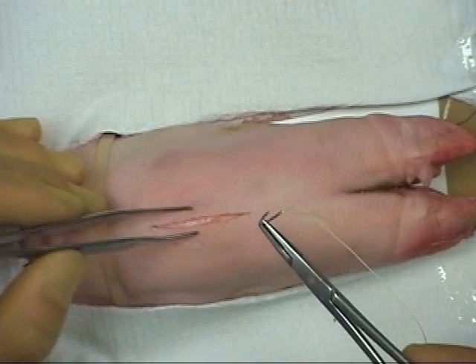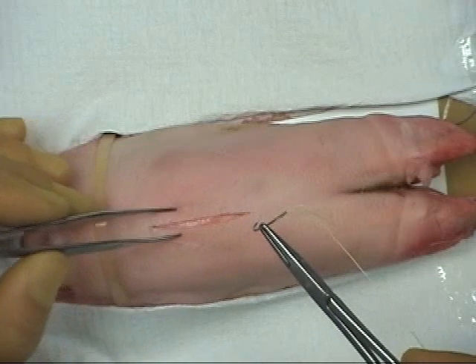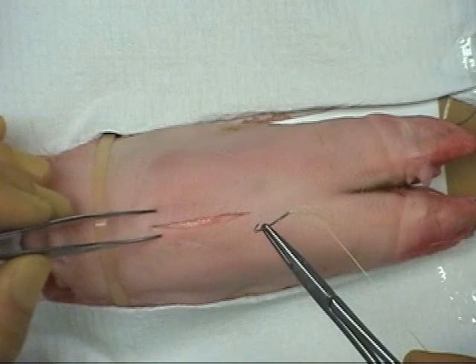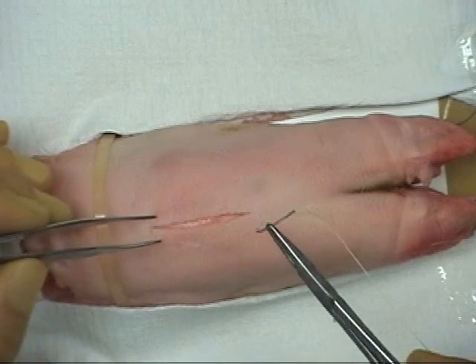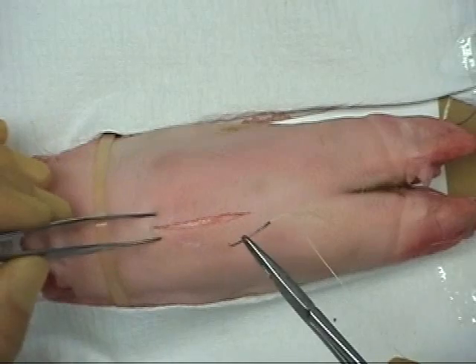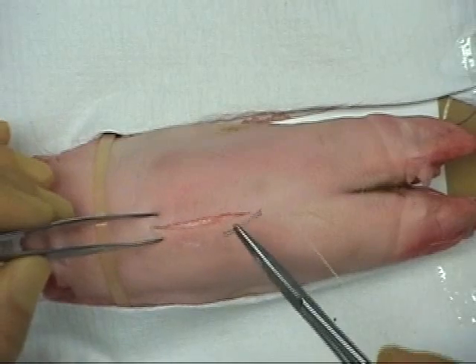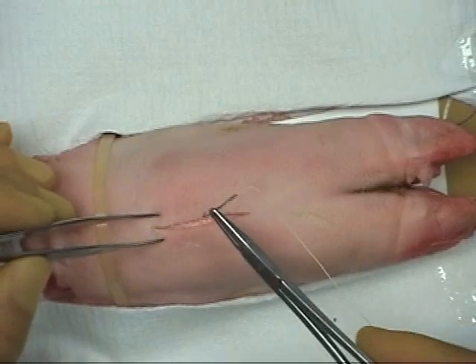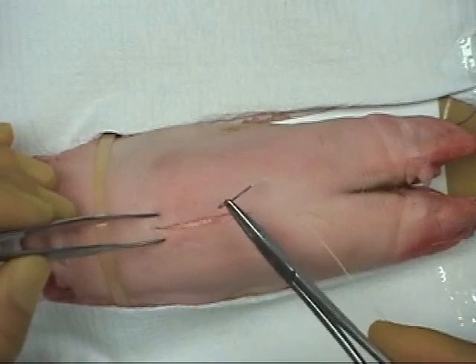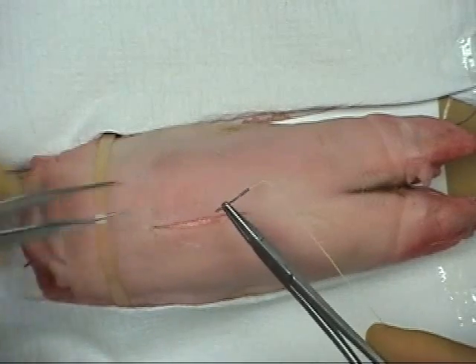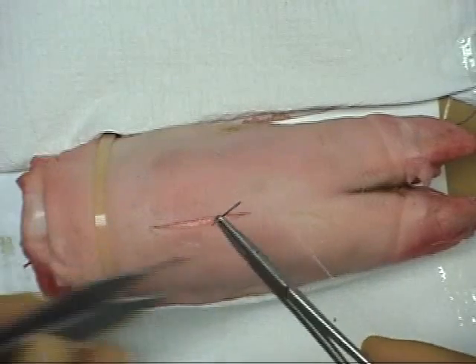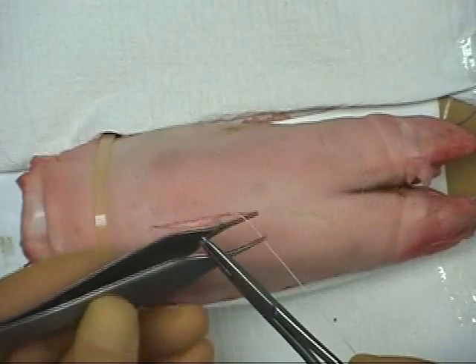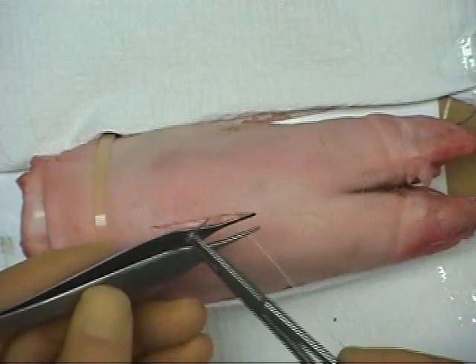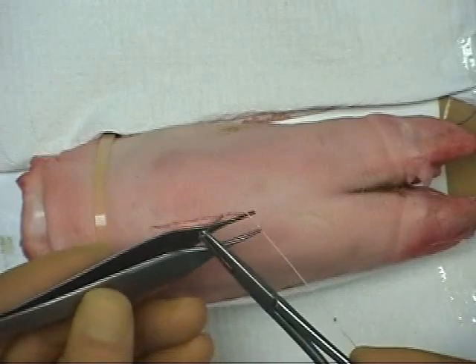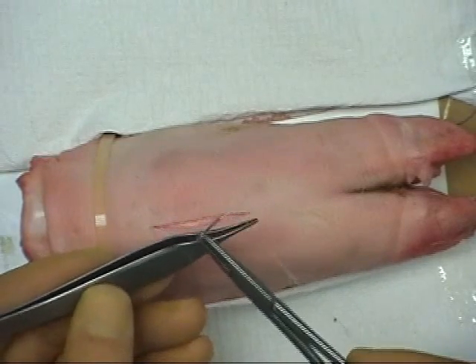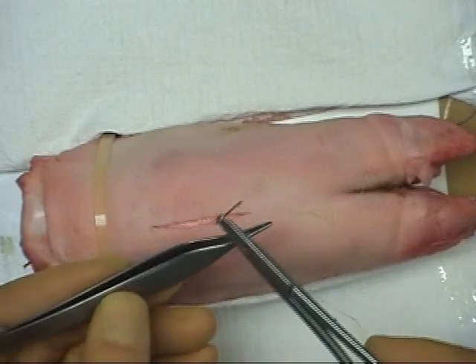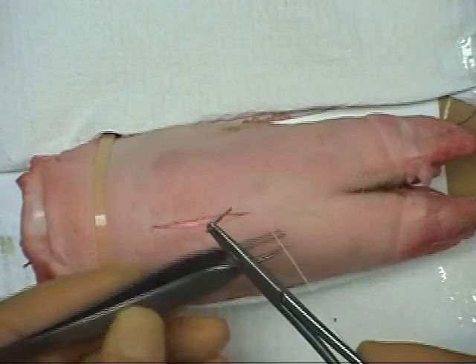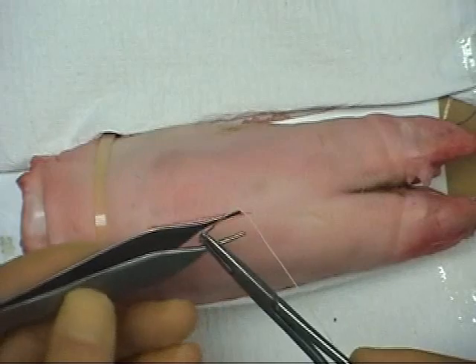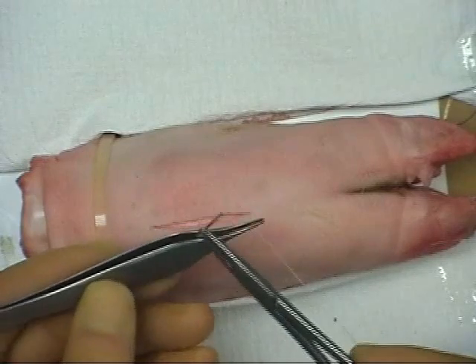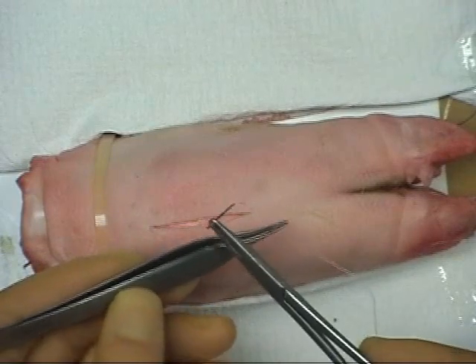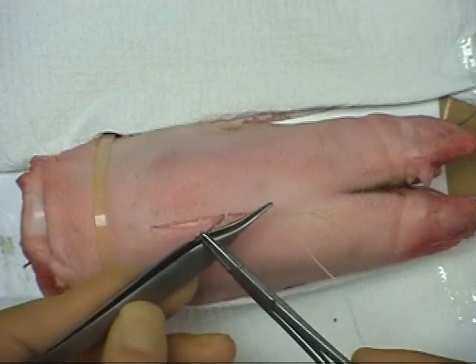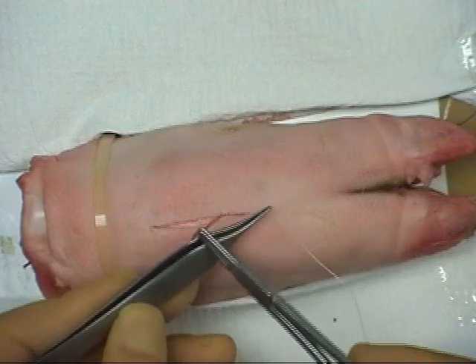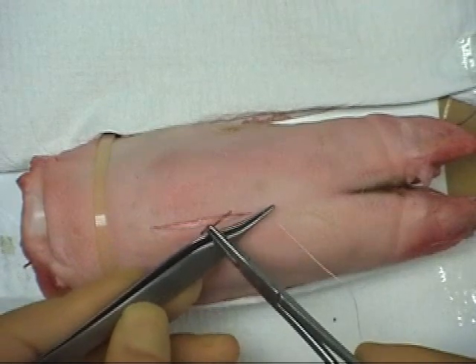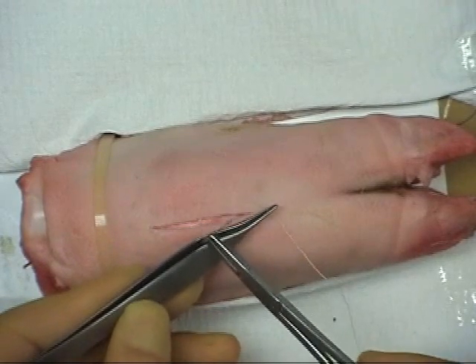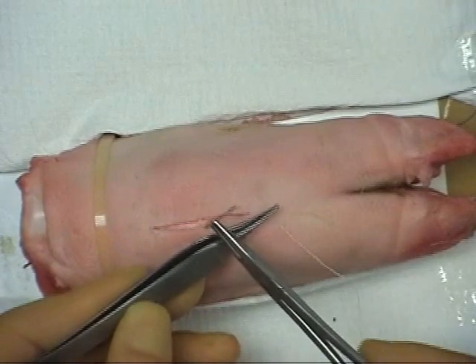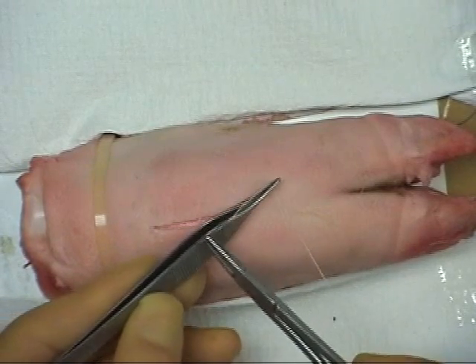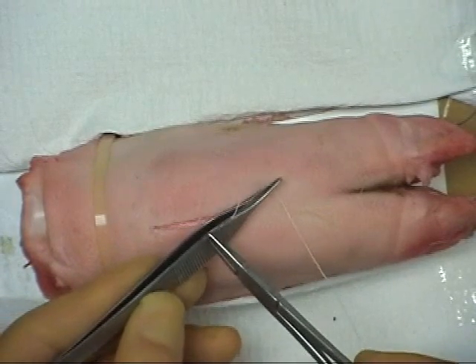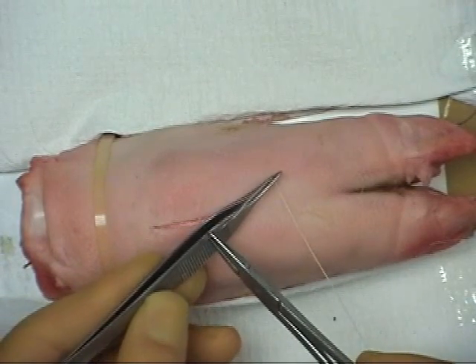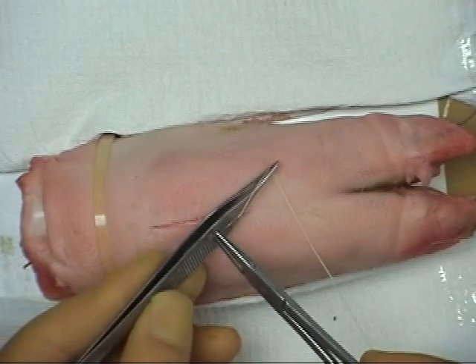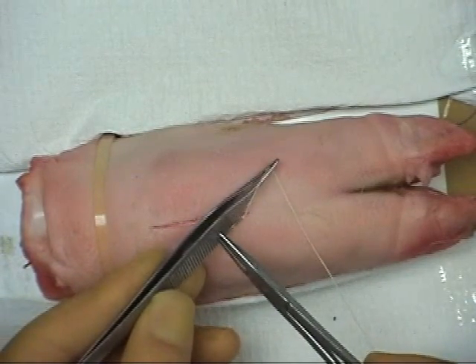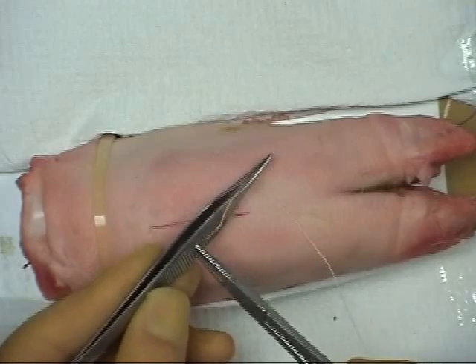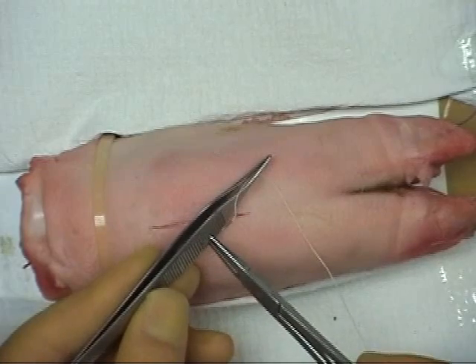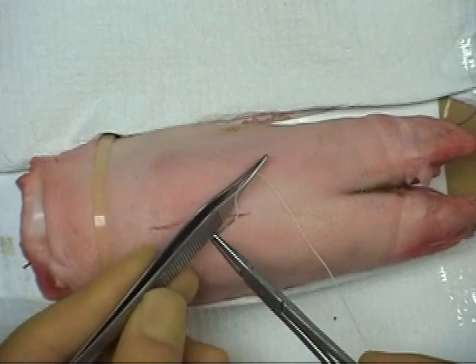The aim of this technique is to close a wound in such a way that no suture is visible on the skin surface. An absorbable, undyed suture material is used for increased cosmesis.